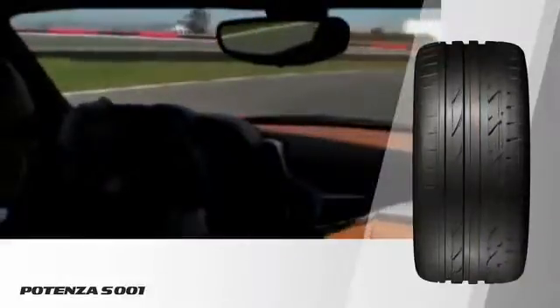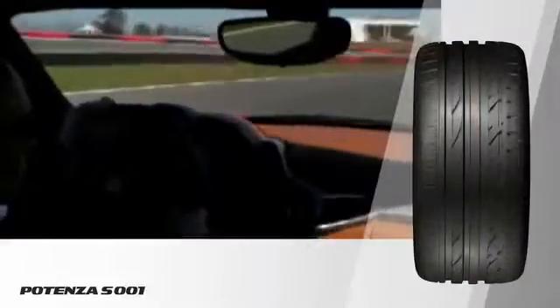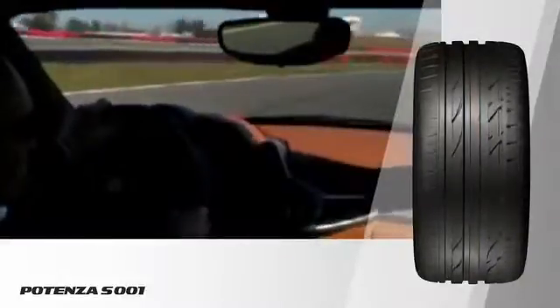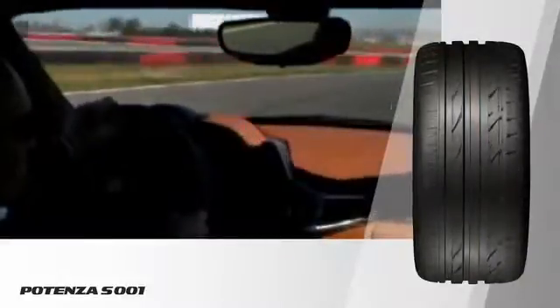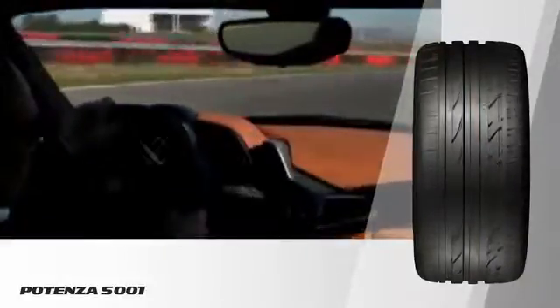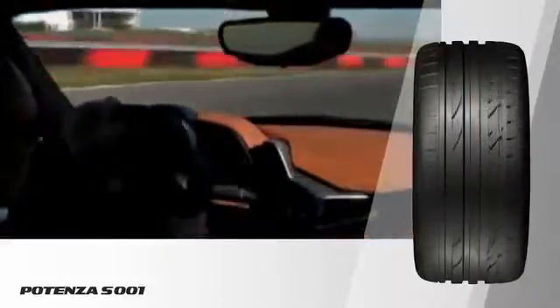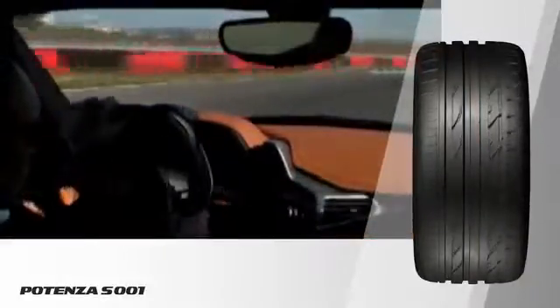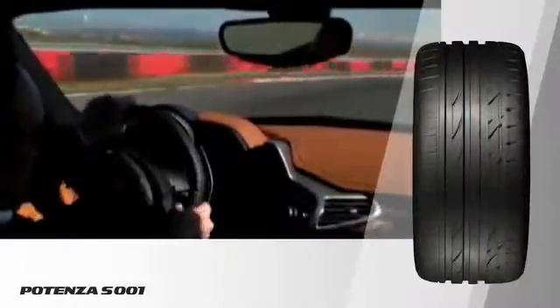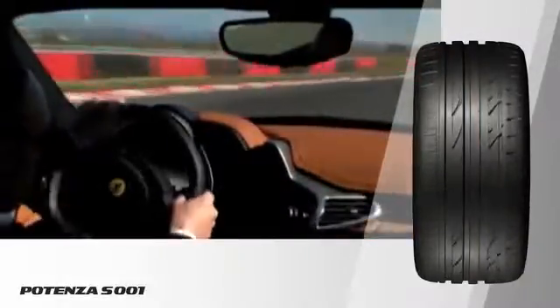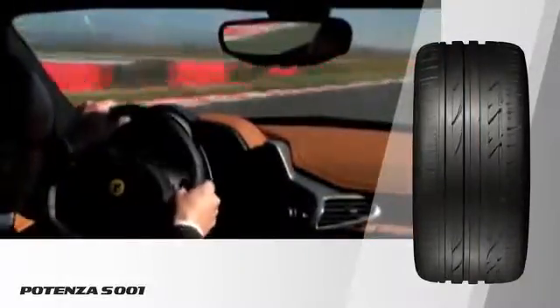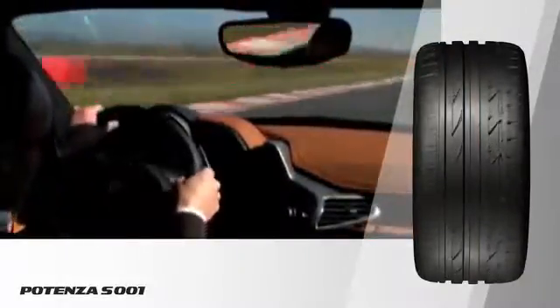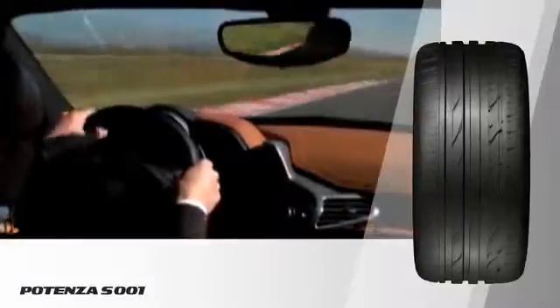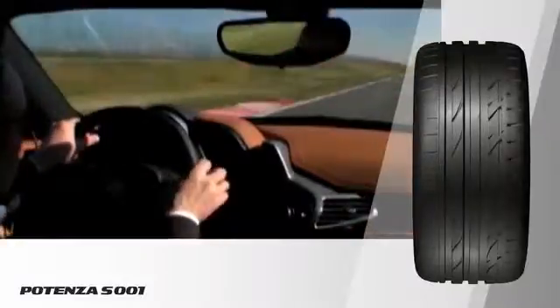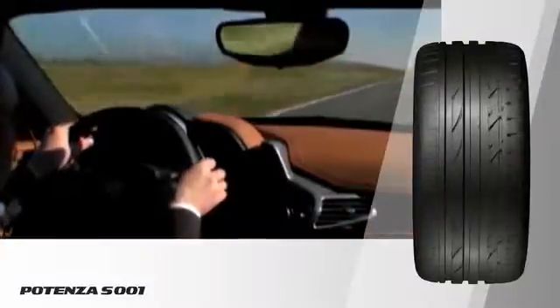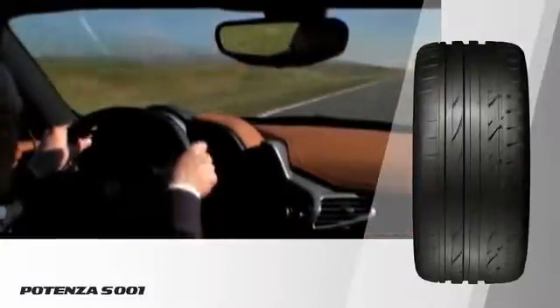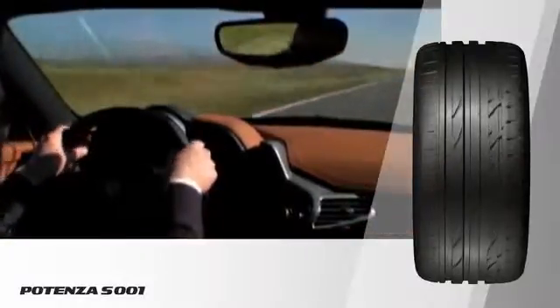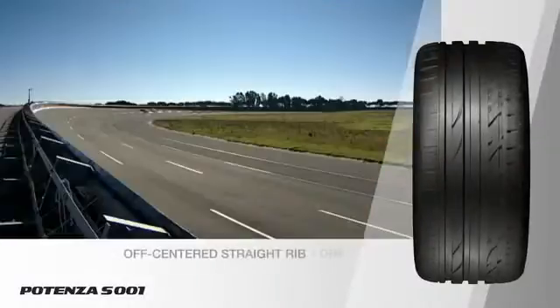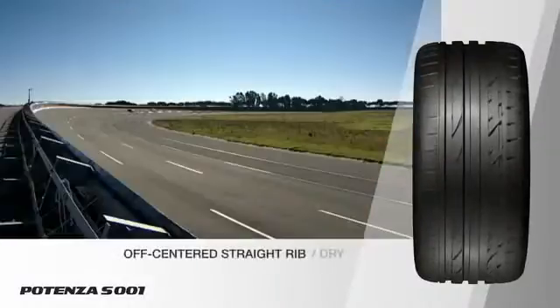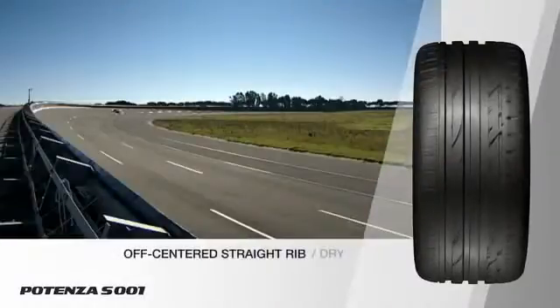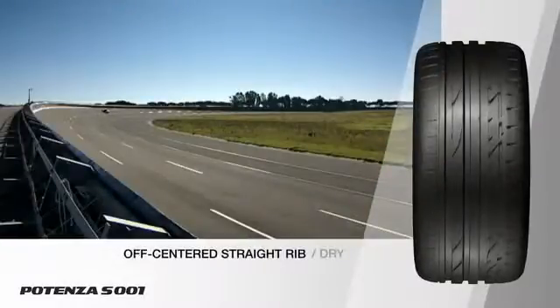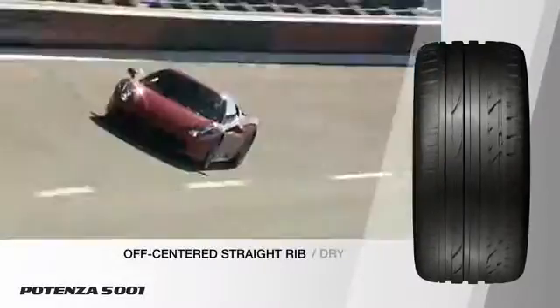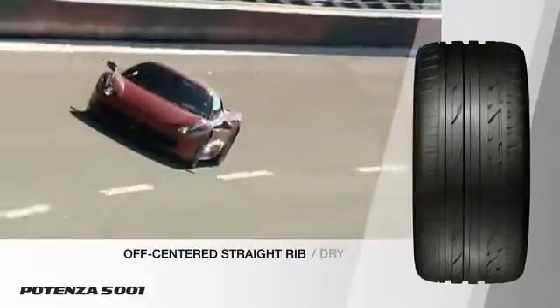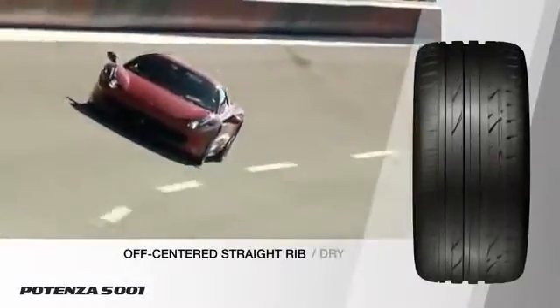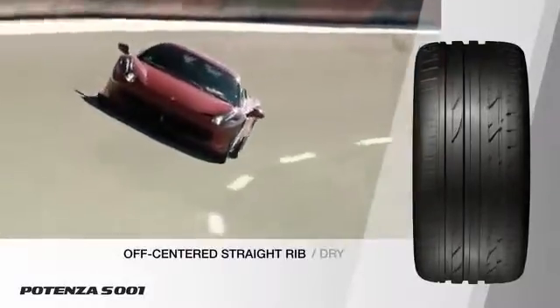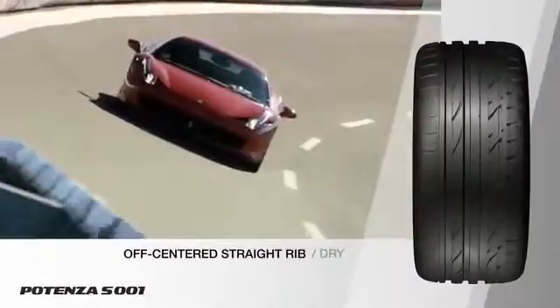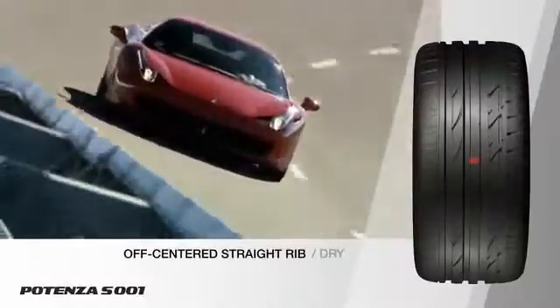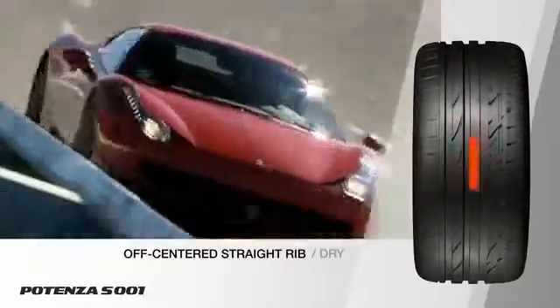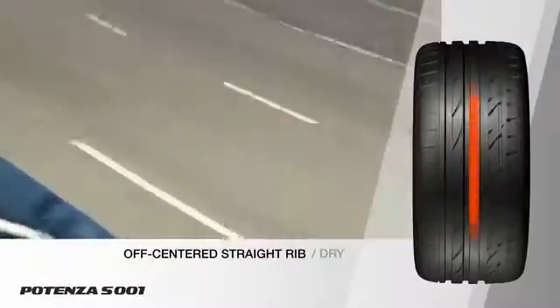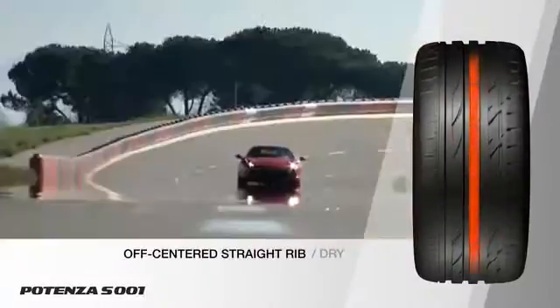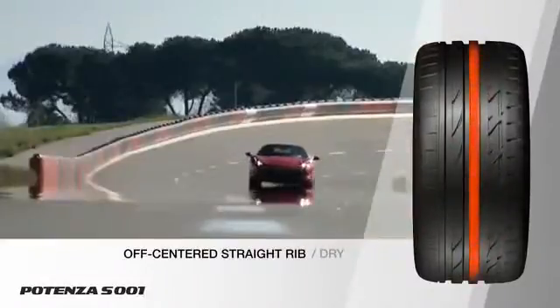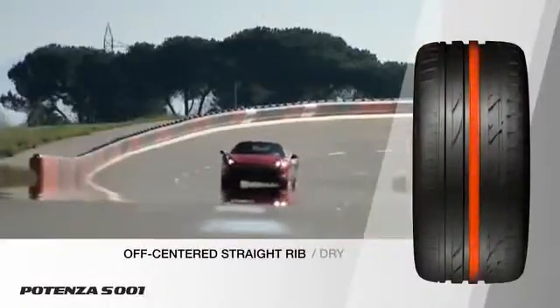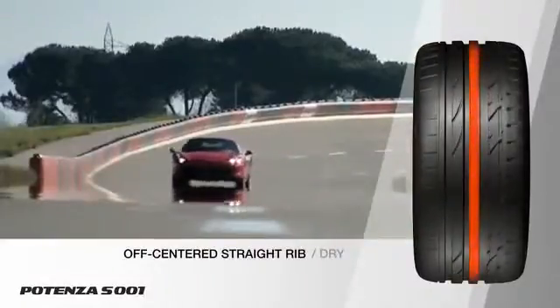Drivers will really enjoy the sporty feel of this tyre. Its remarkable steering response is countered by outstanding high speed stability, thanks to its off-centred straight rib tread design.